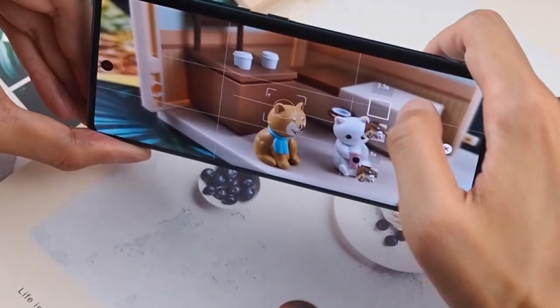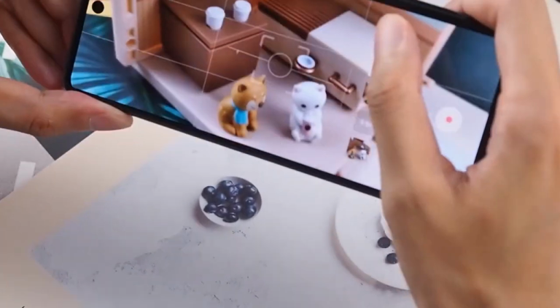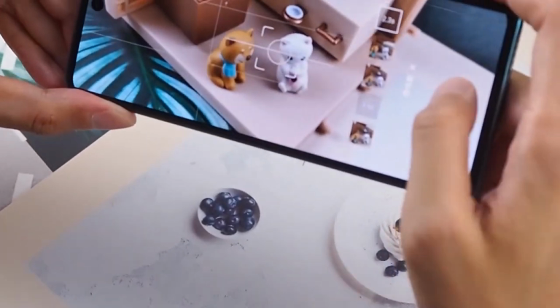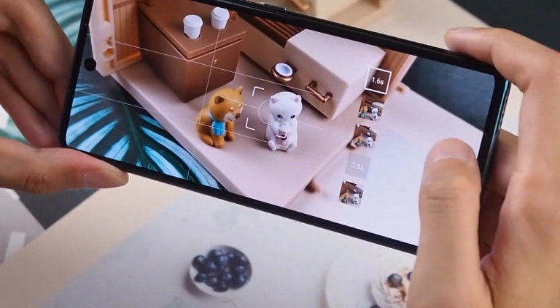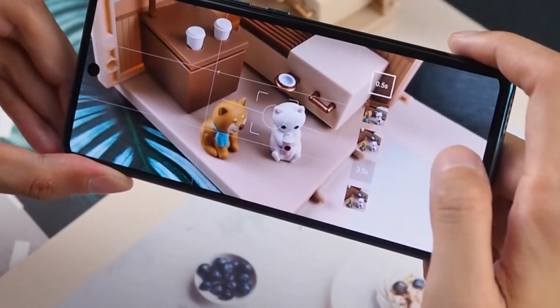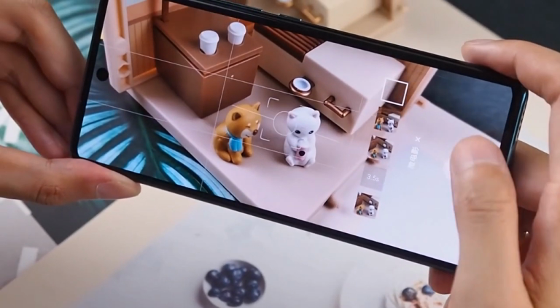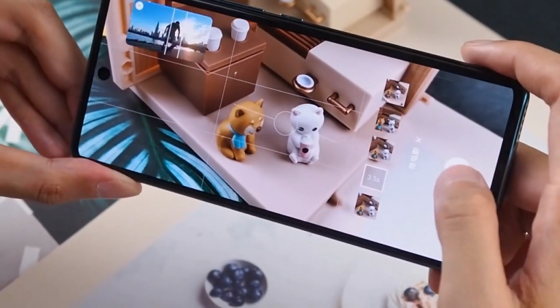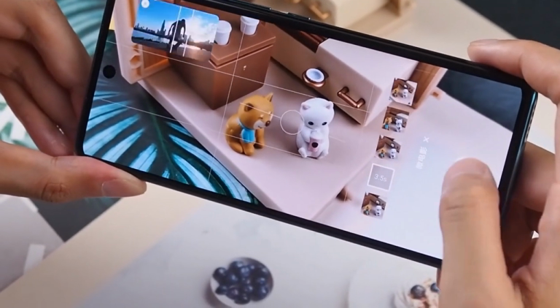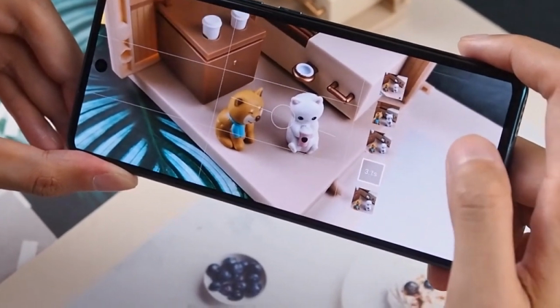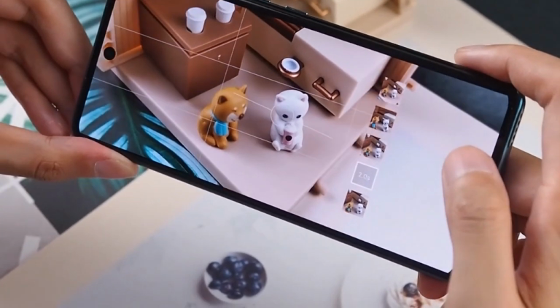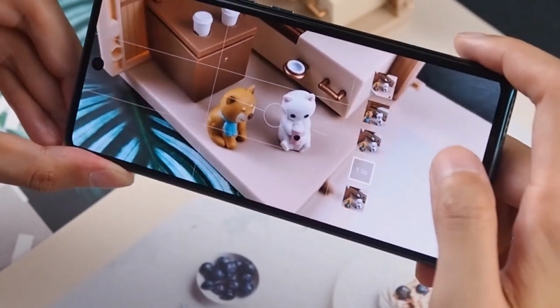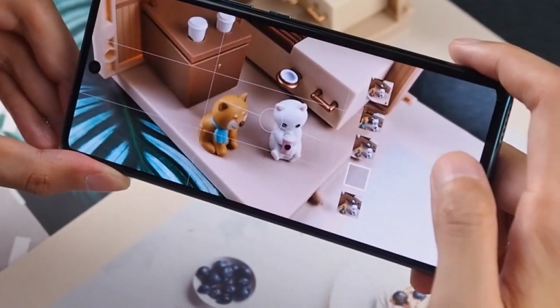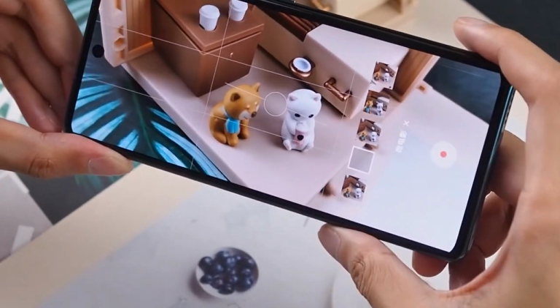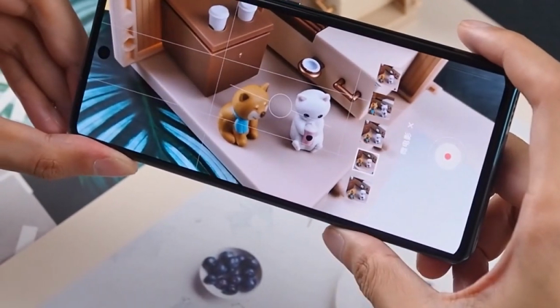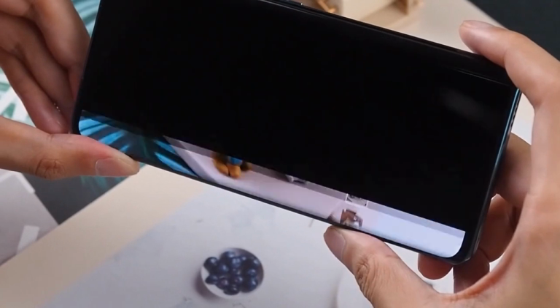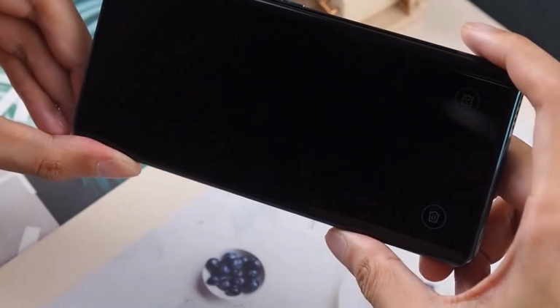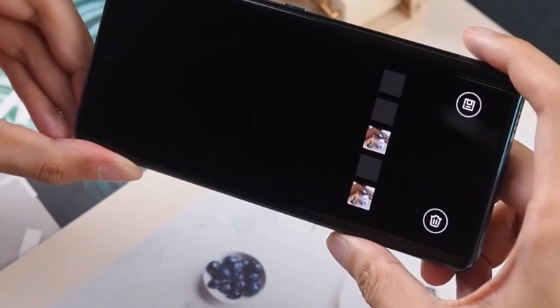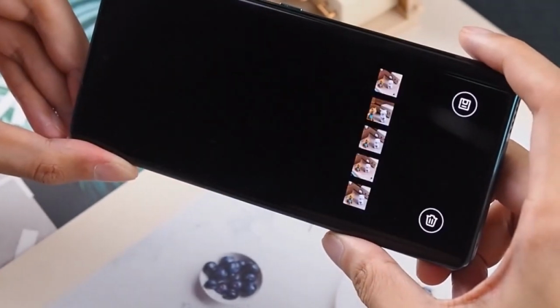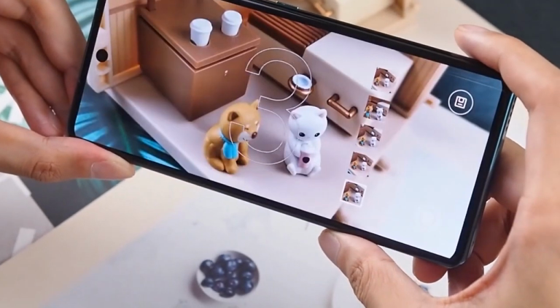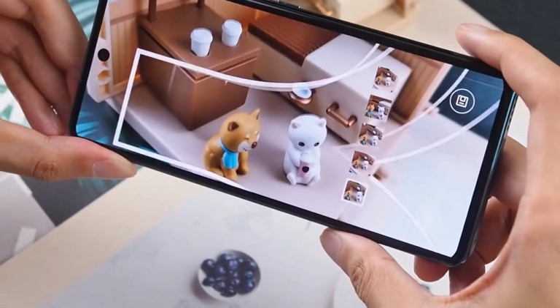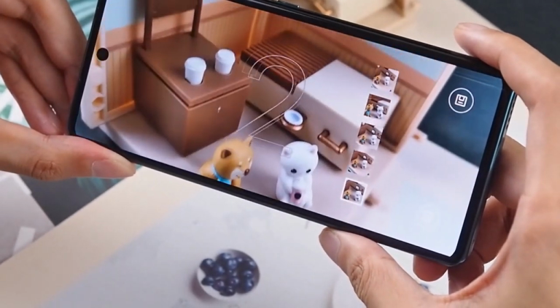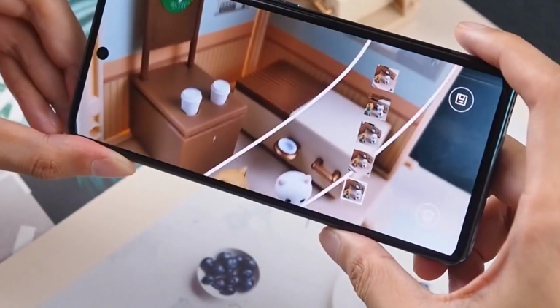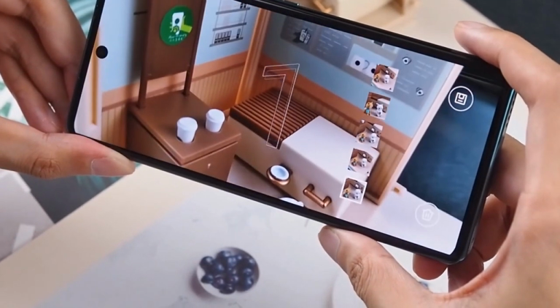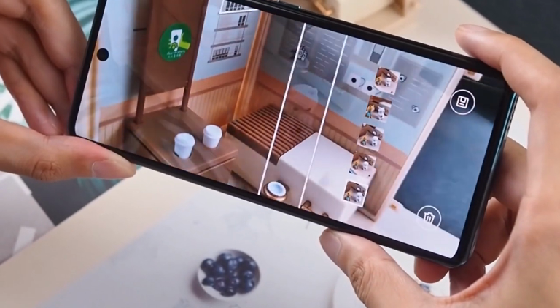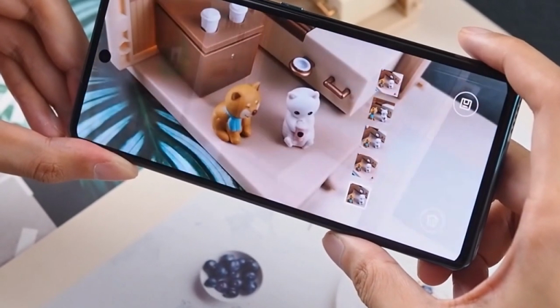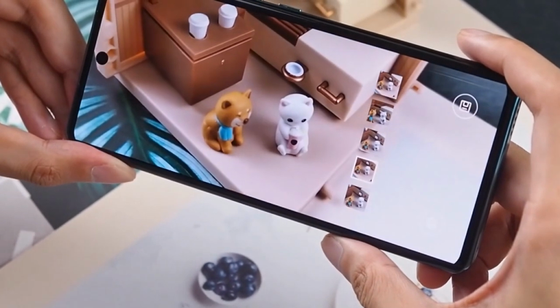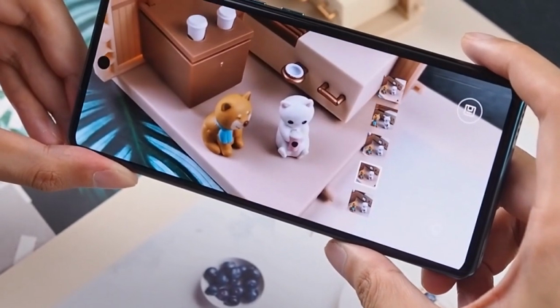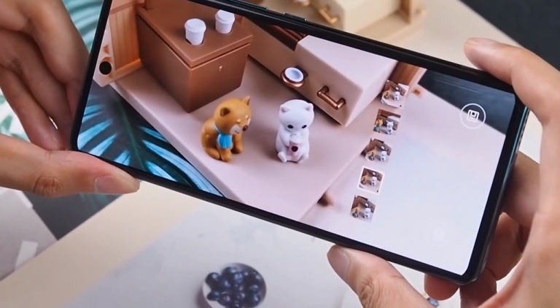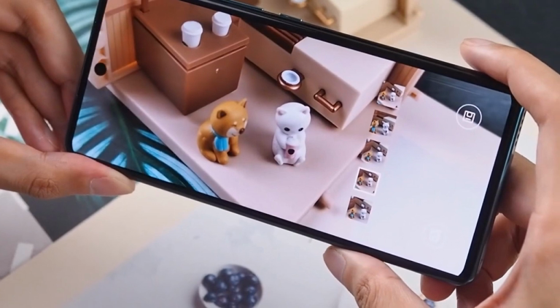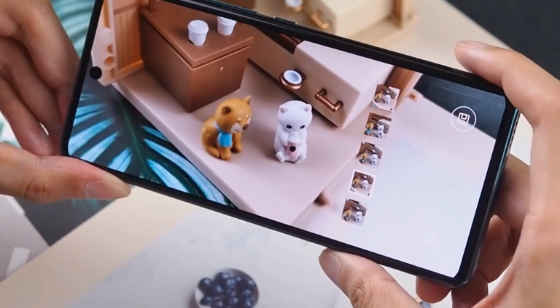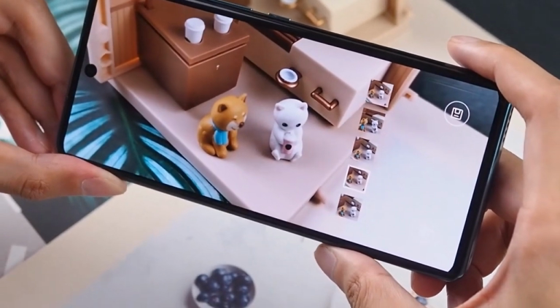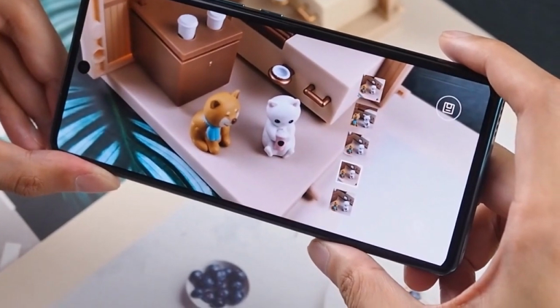This is one of the best AI 3D features. A lot of brands are giving a lot of AI 3D features, but compared to this feature, it's really ultimate.